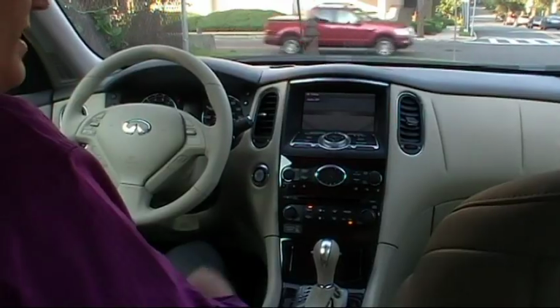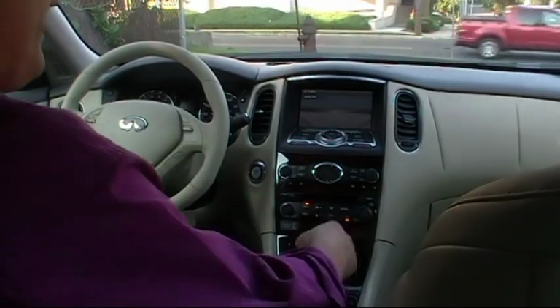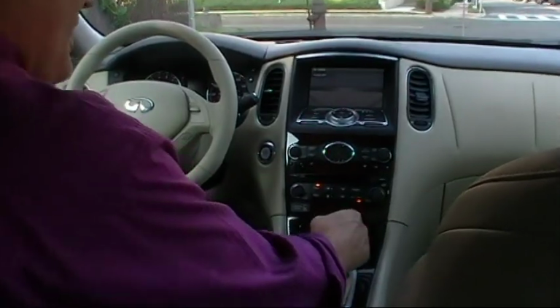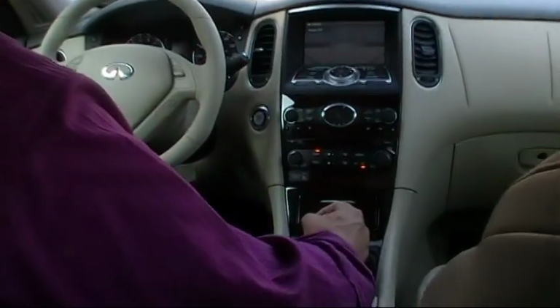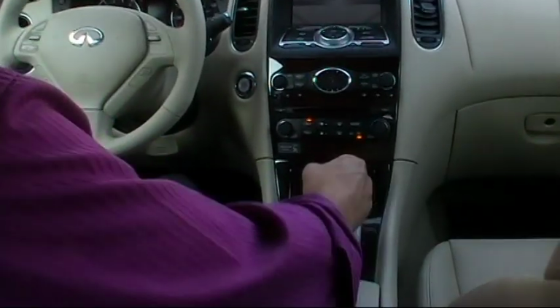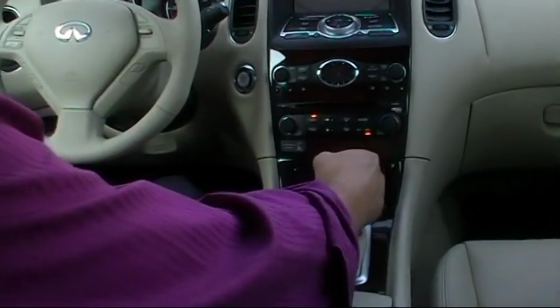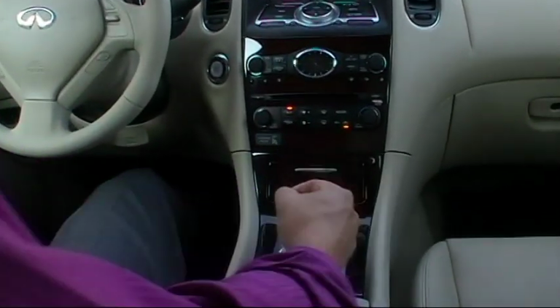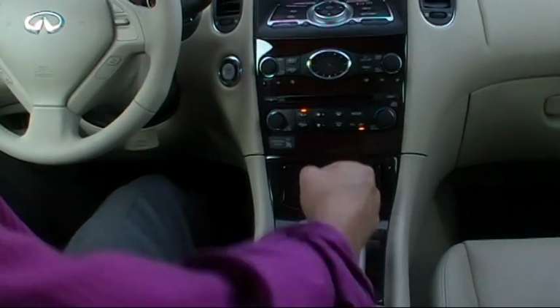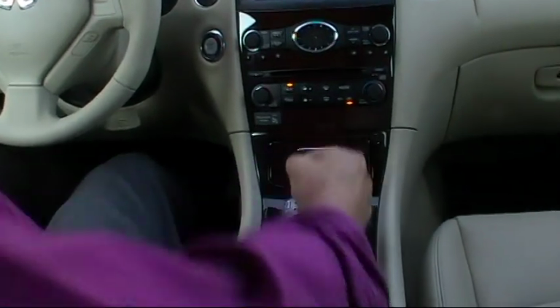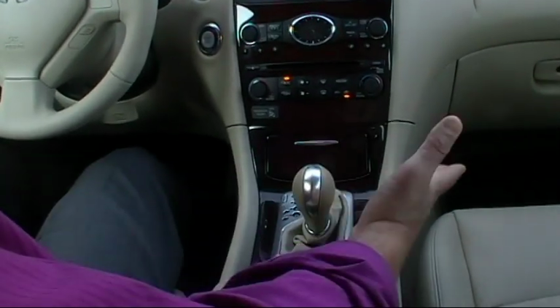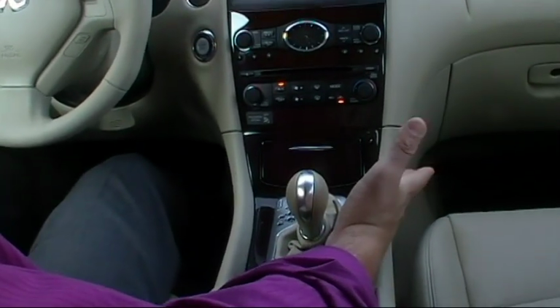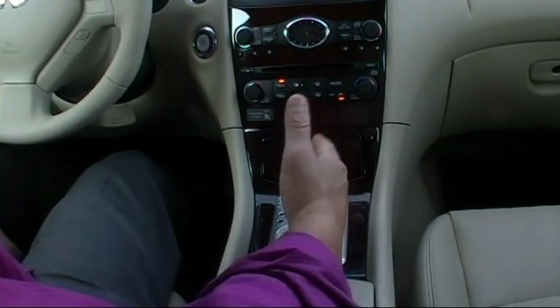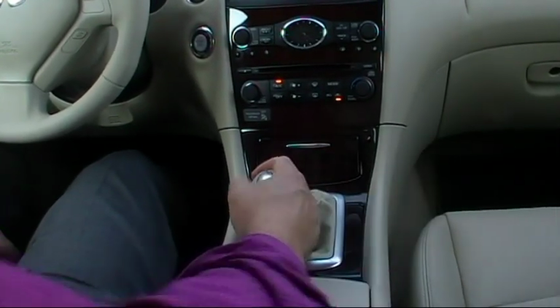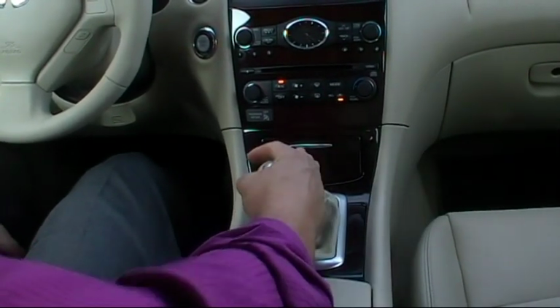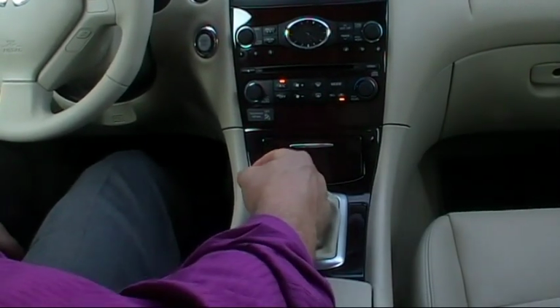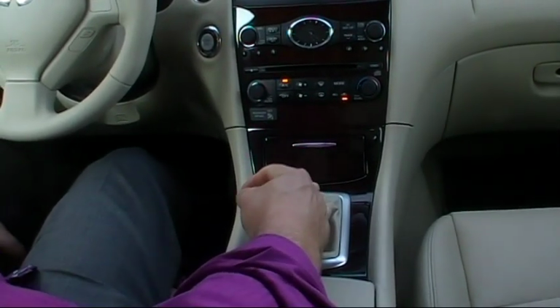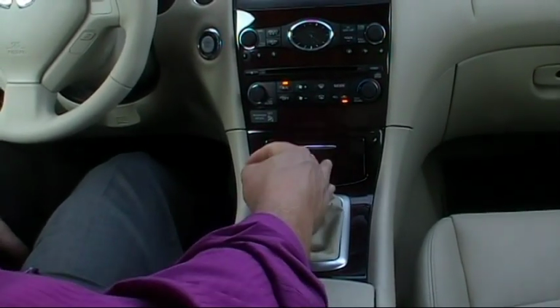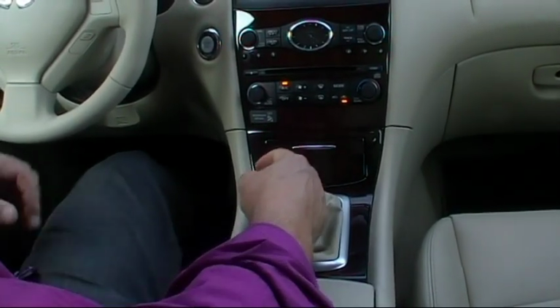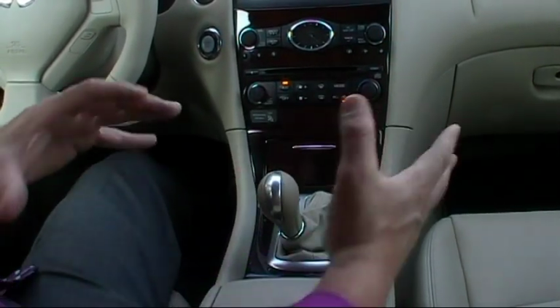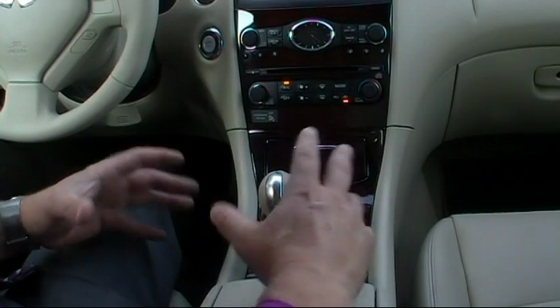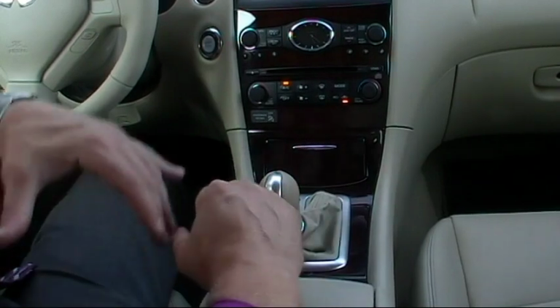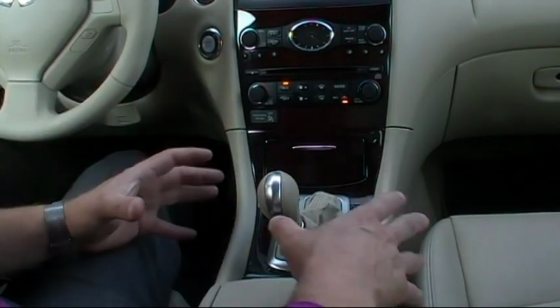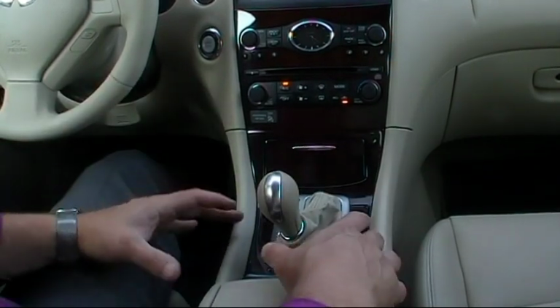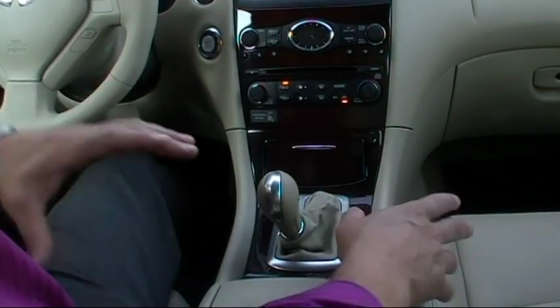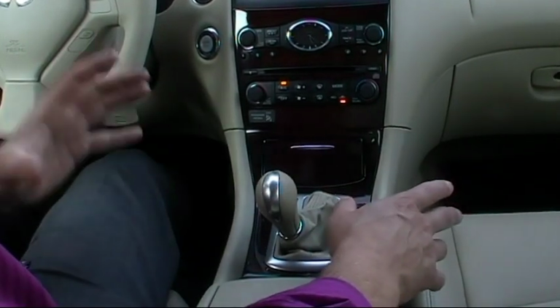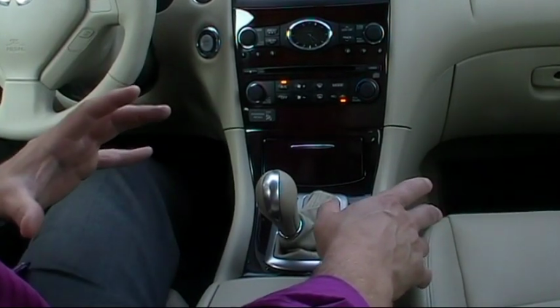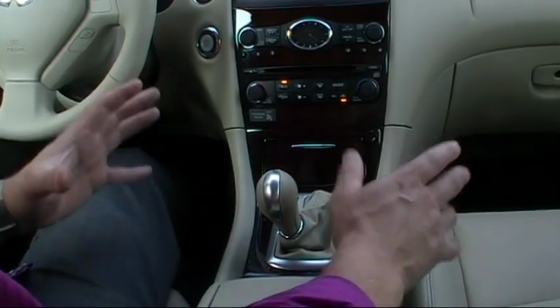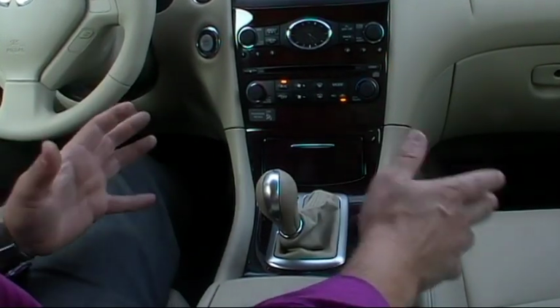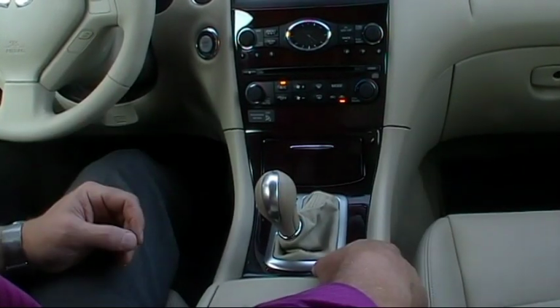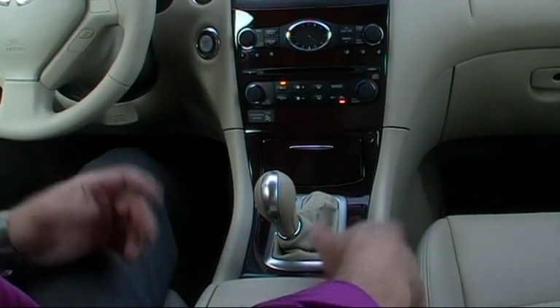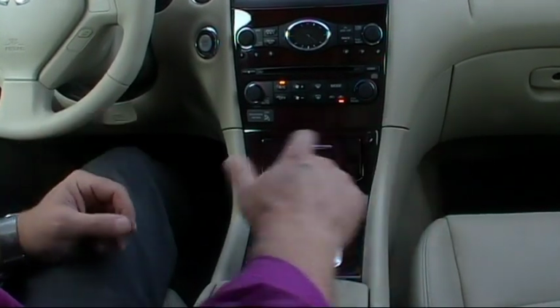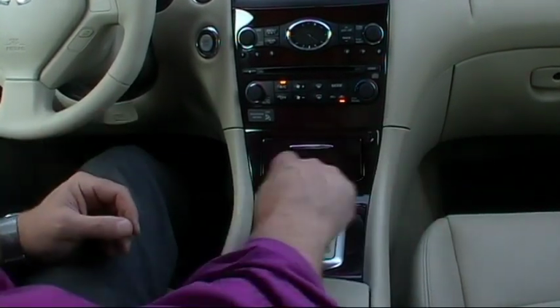We have a five-speed shiftable automatic transmission. Put it in D for drive, obviously. If you were to shift it to the left, you can shift this EX manually. It's a lot of fun to drive, very sporty feeling. It gives you the feeling of both an automatic and a manual transmission, minus a clutch.